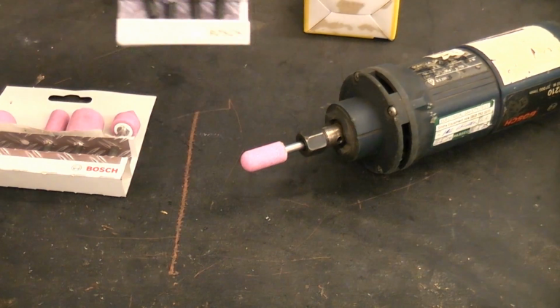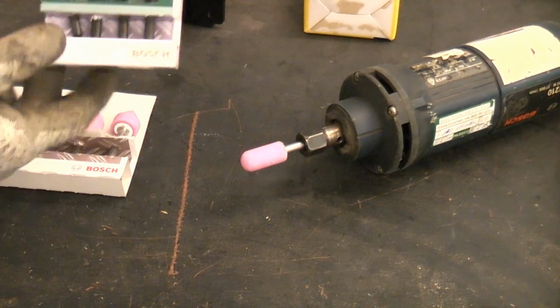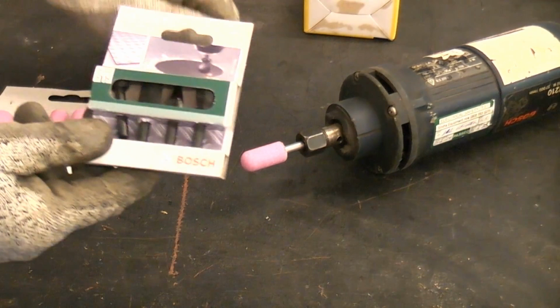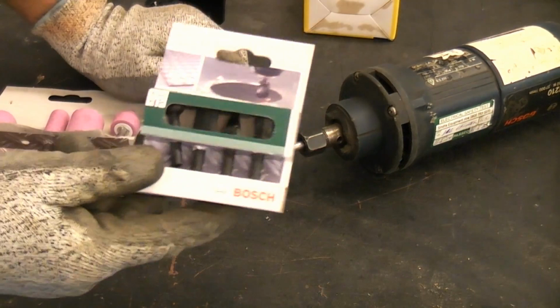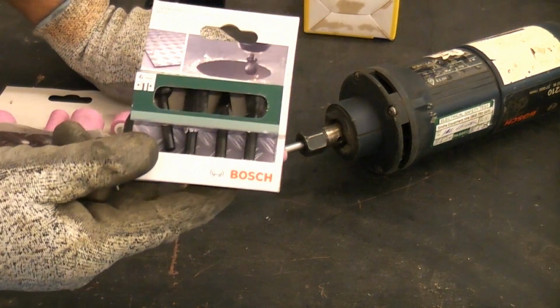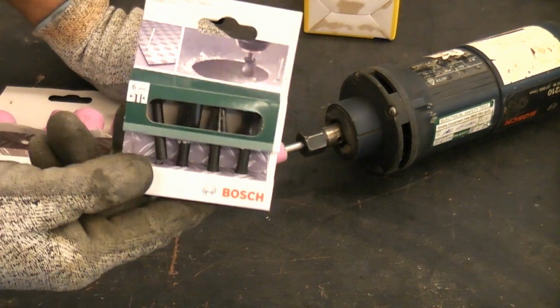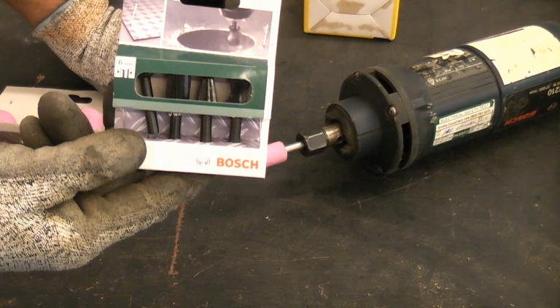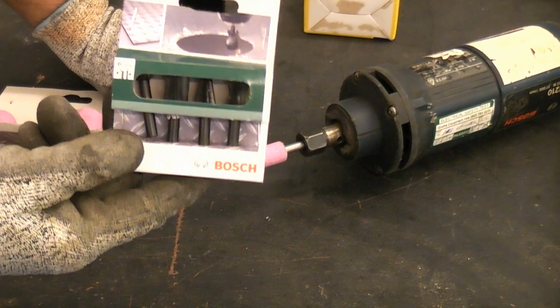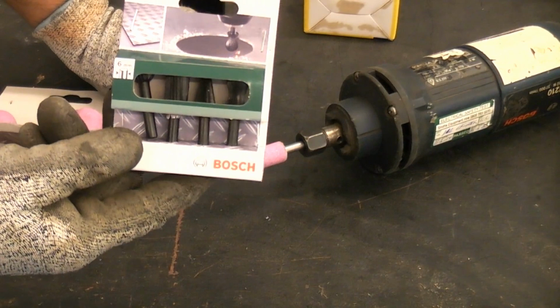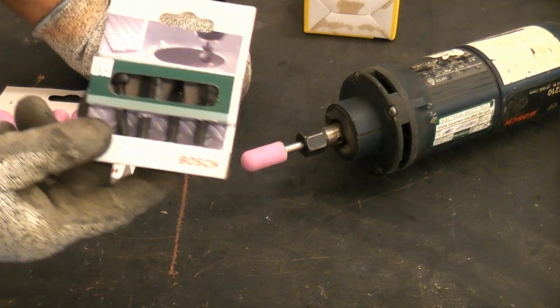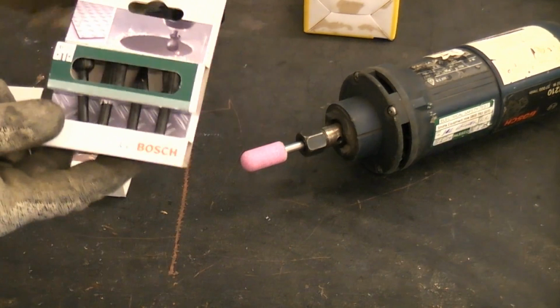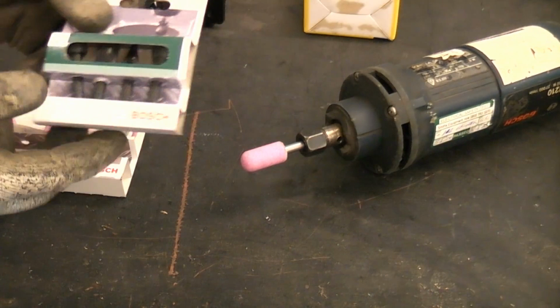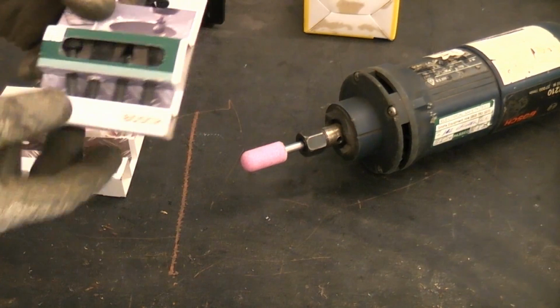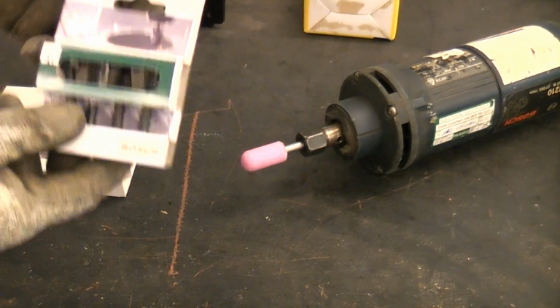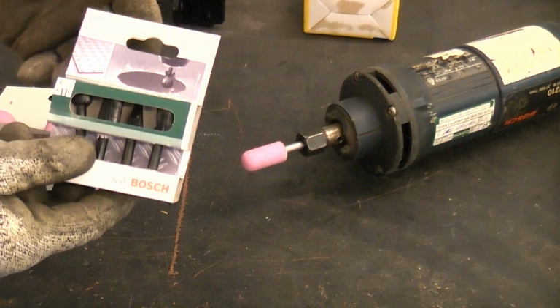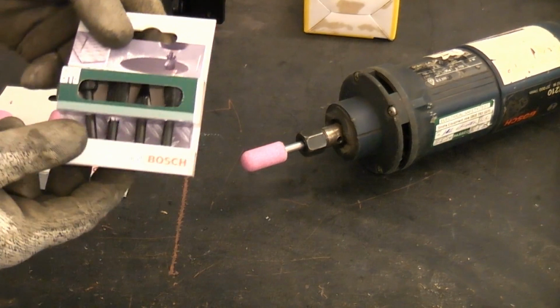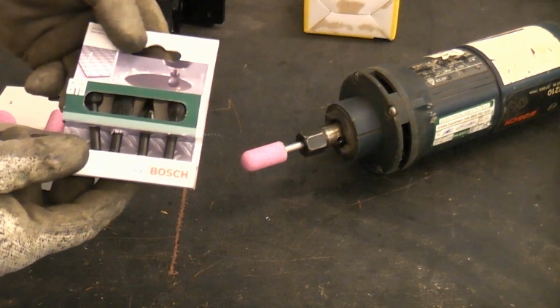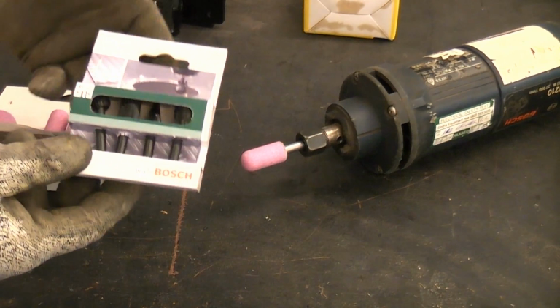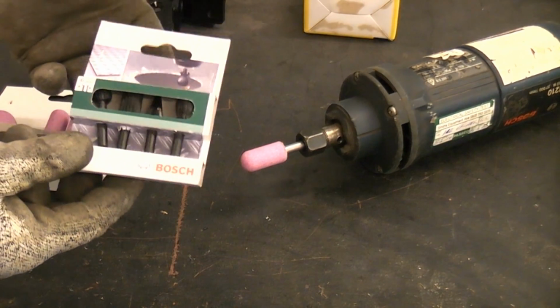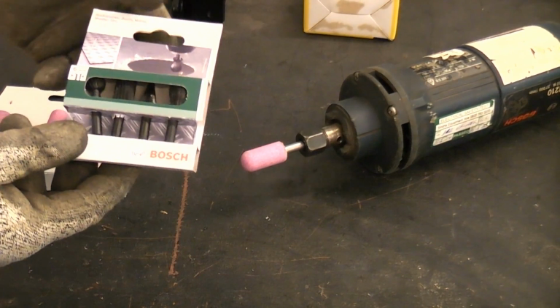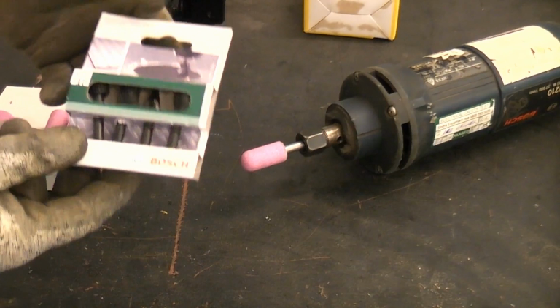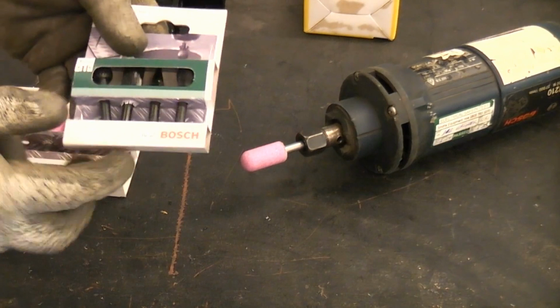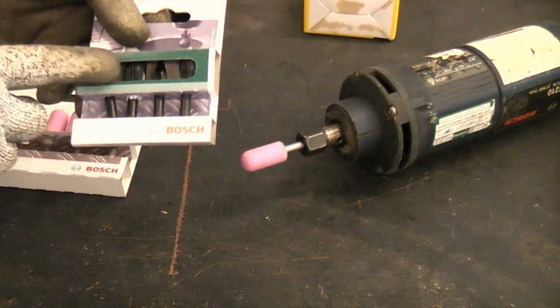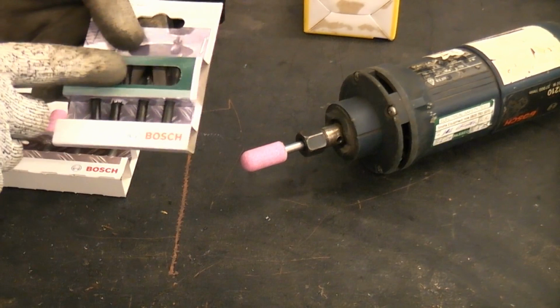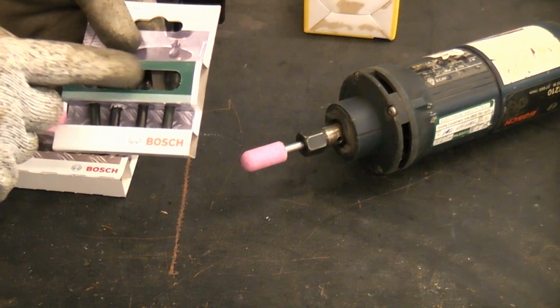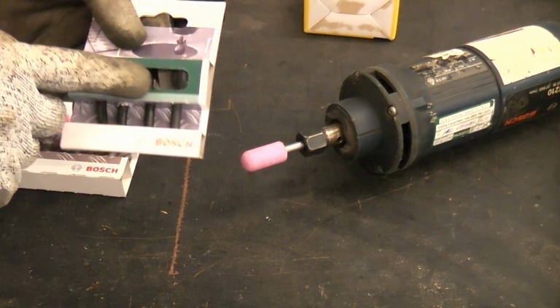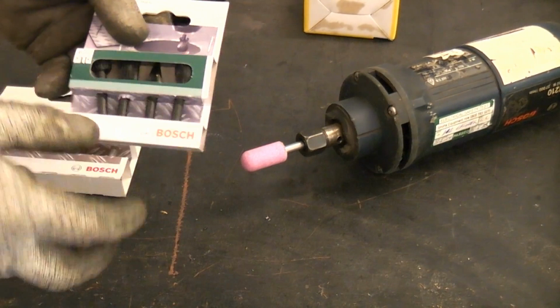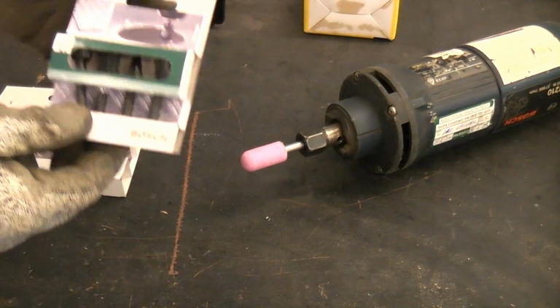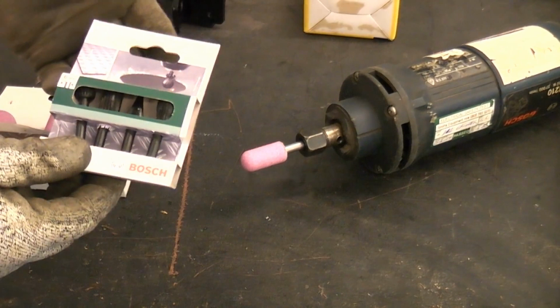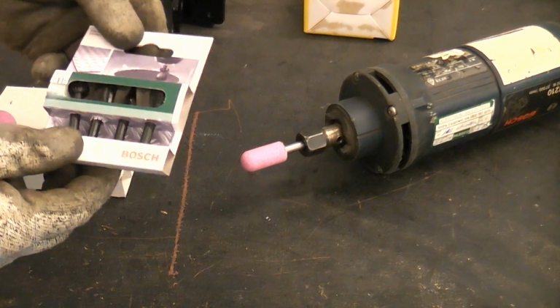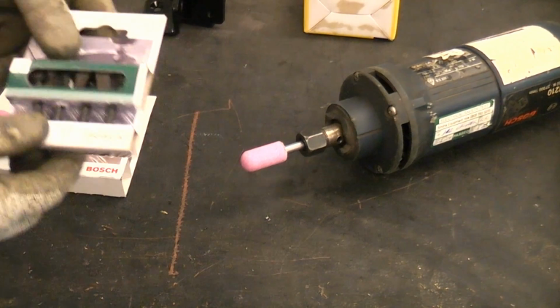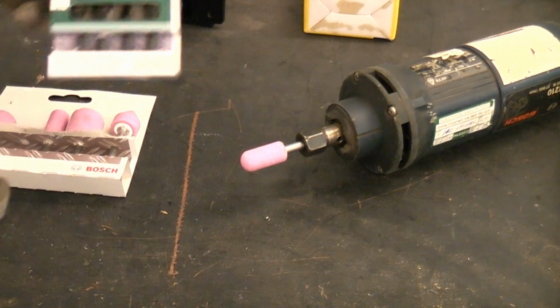You'll also notice that you can use rotary files in this machine. You can use them on most metals but you can't use them on iron and steel — they will just chip away and disintegrate because they are not hard enough for that task.